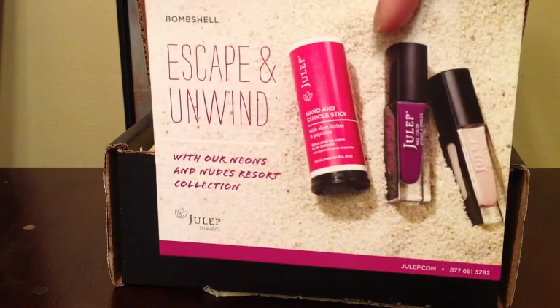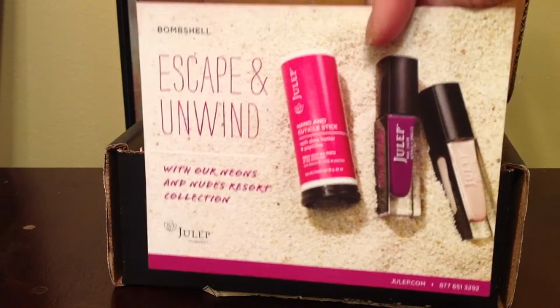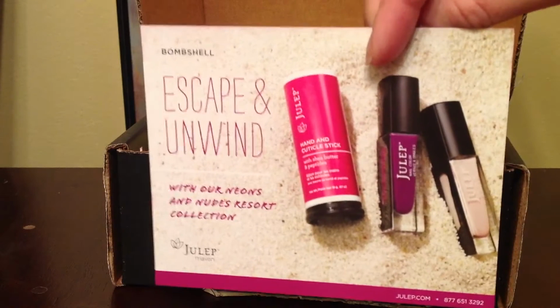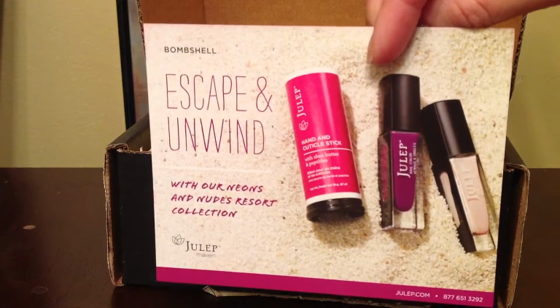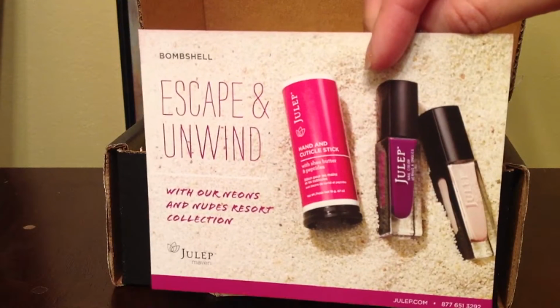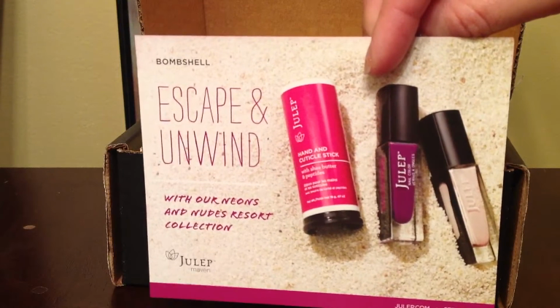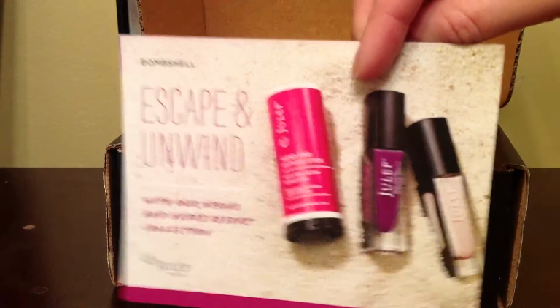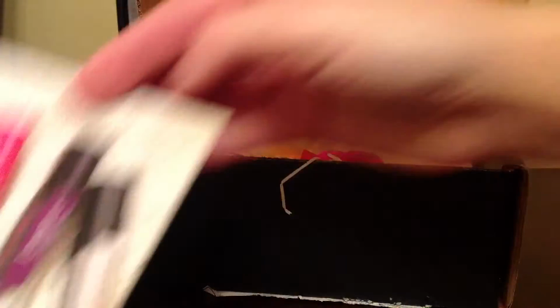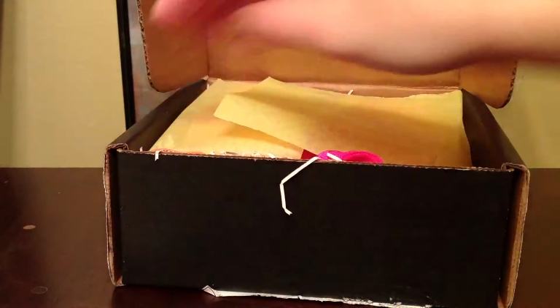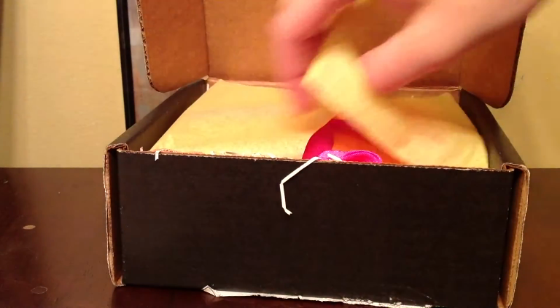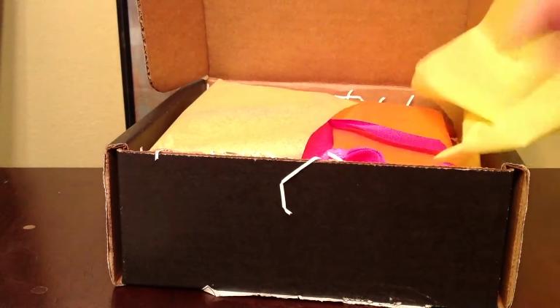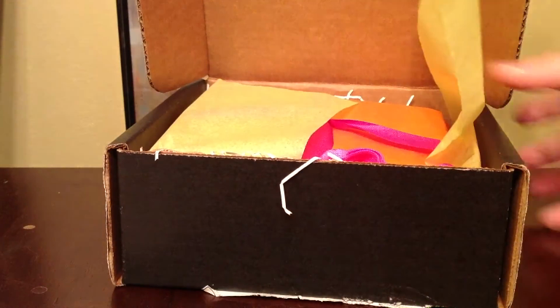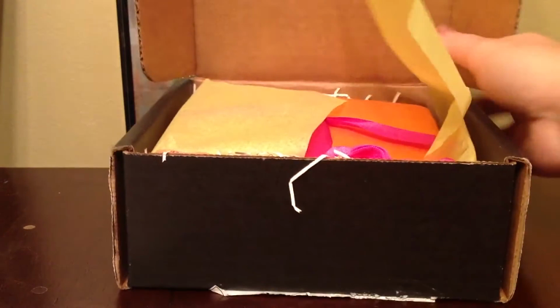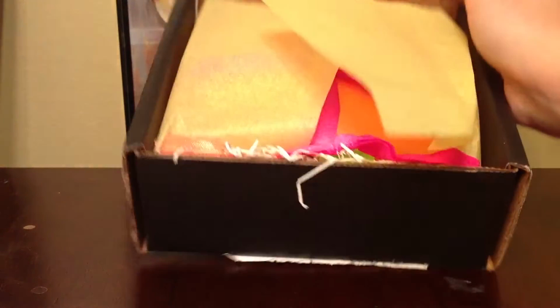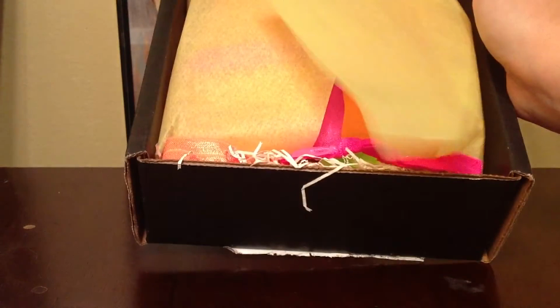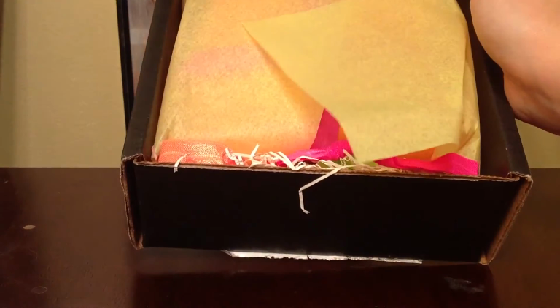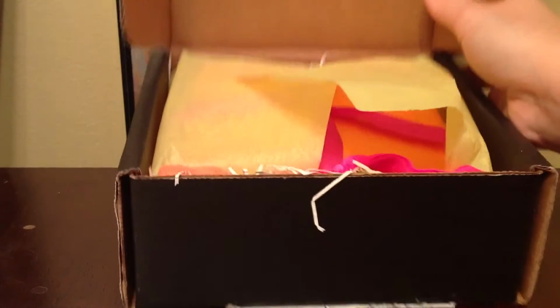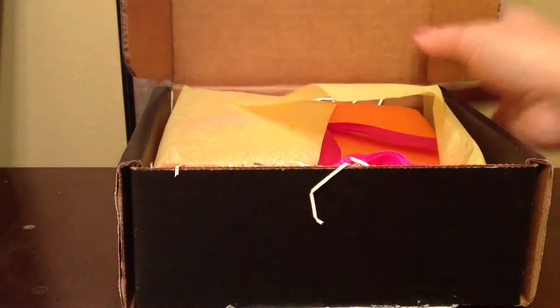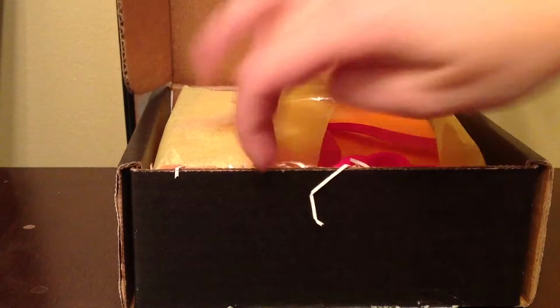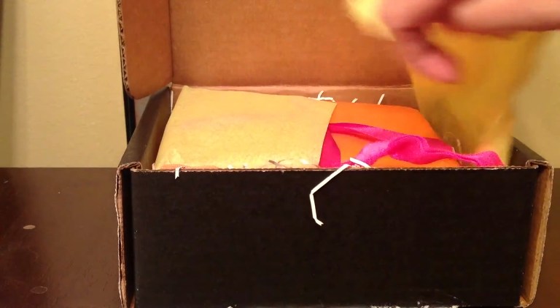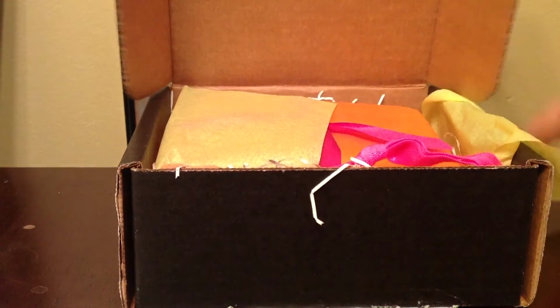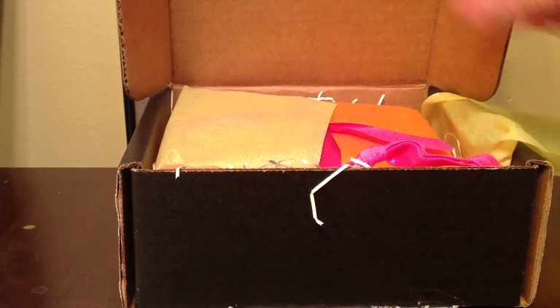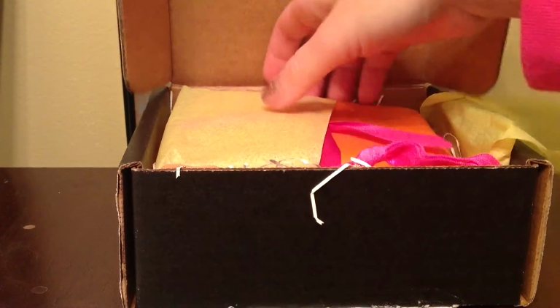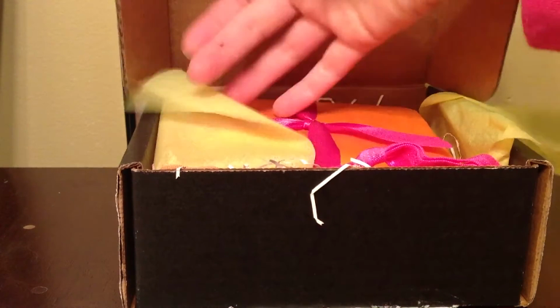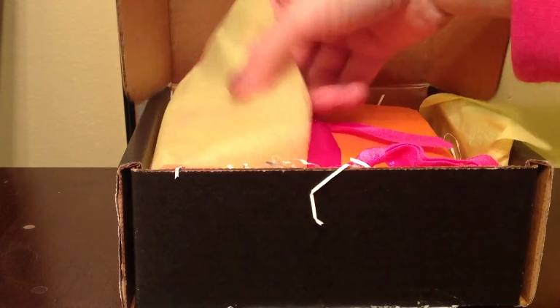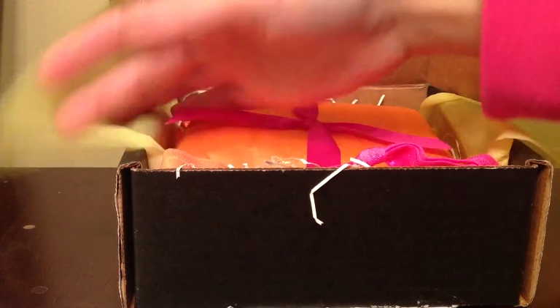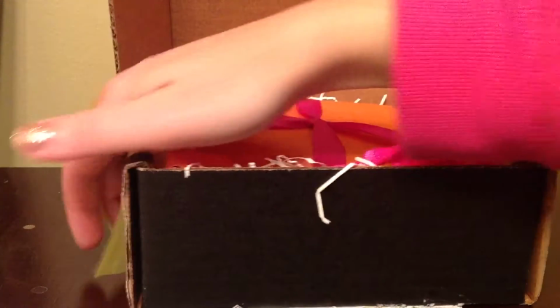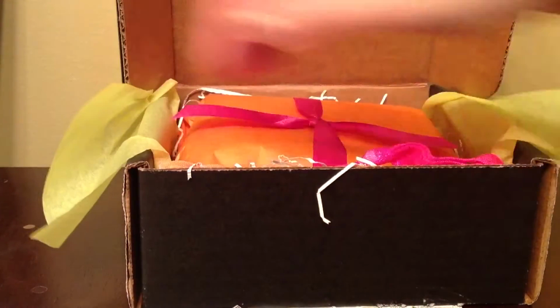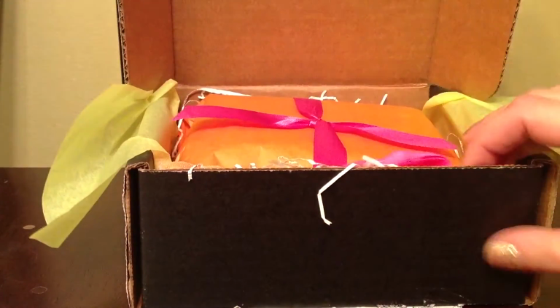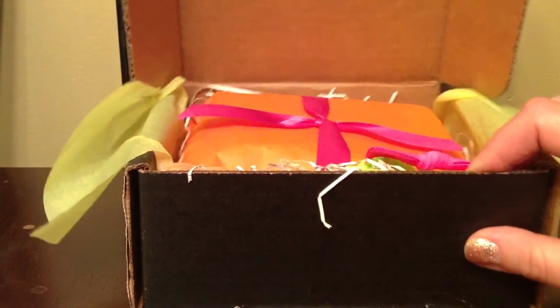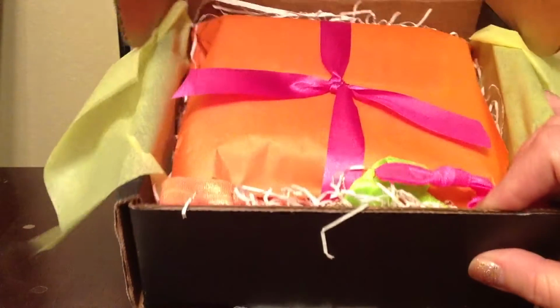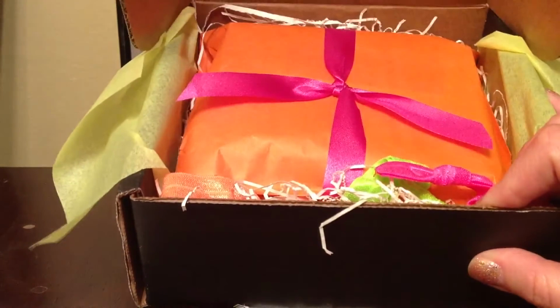So this month I chose Bombshell. It's really nicely wrapped — a happy yellow color and orange and pink too, a little pink.